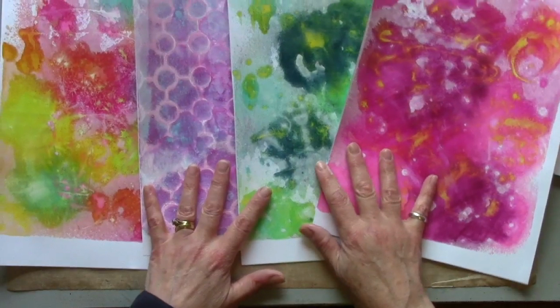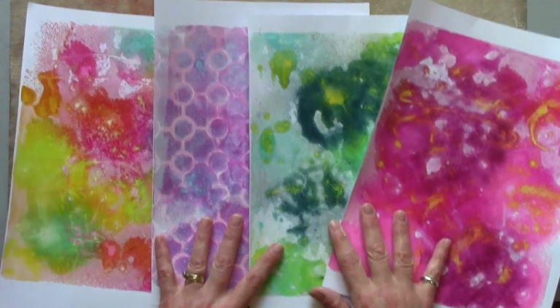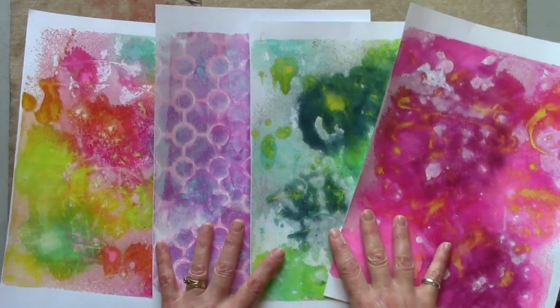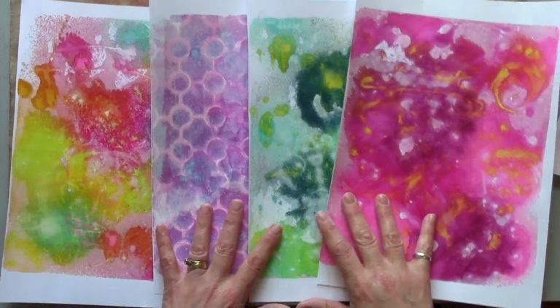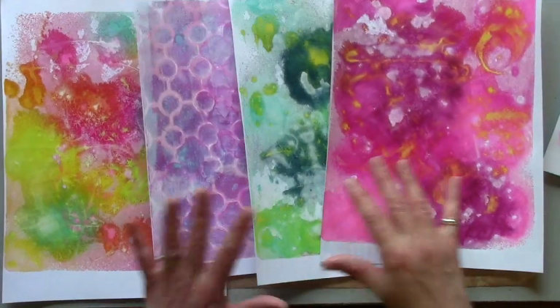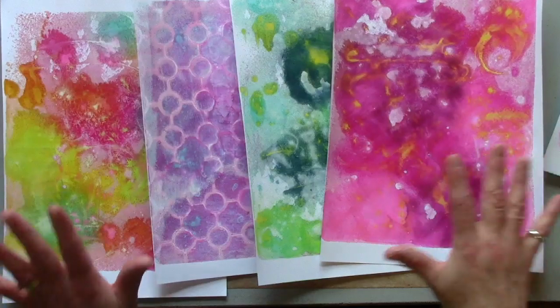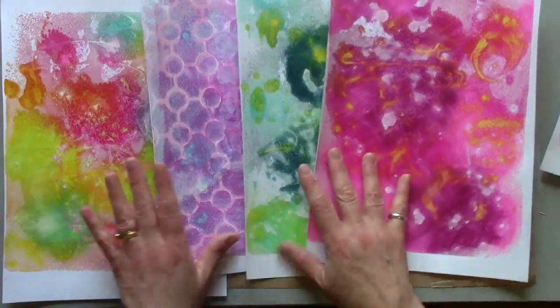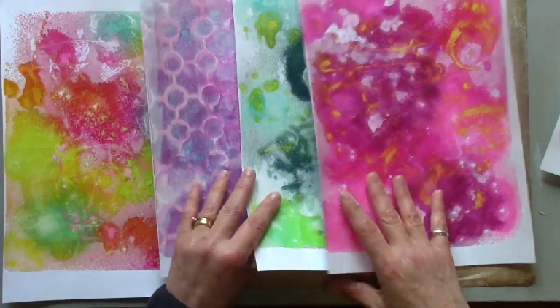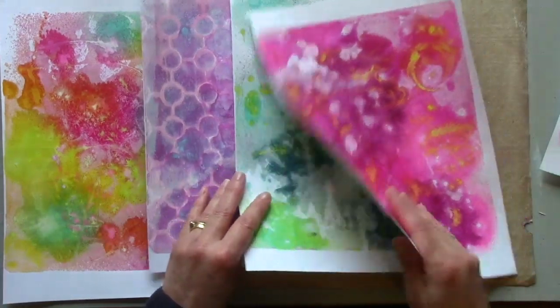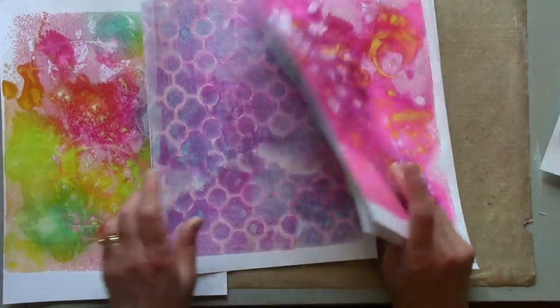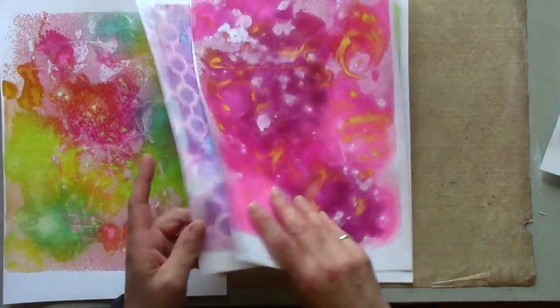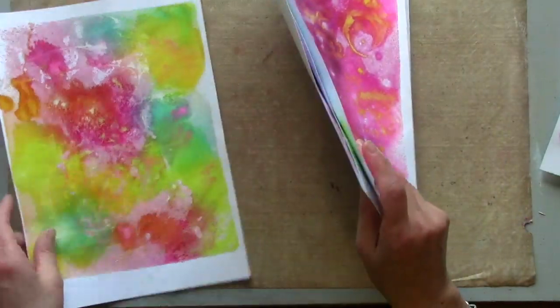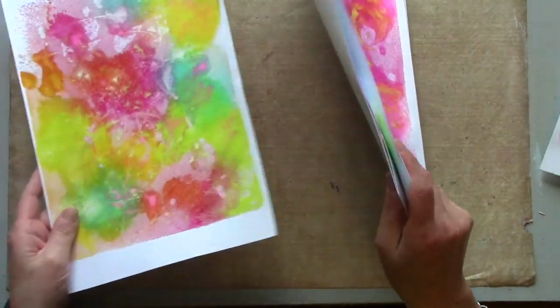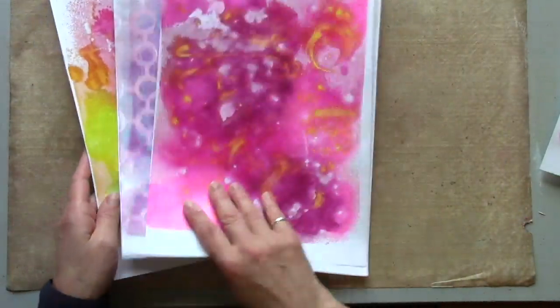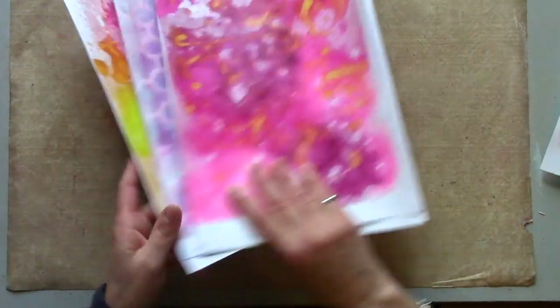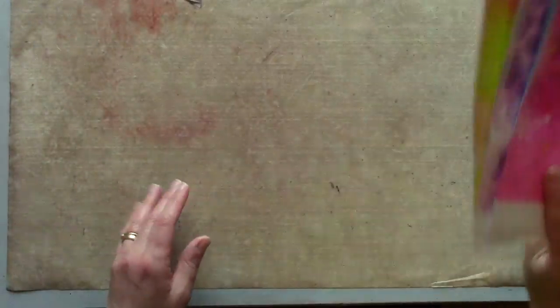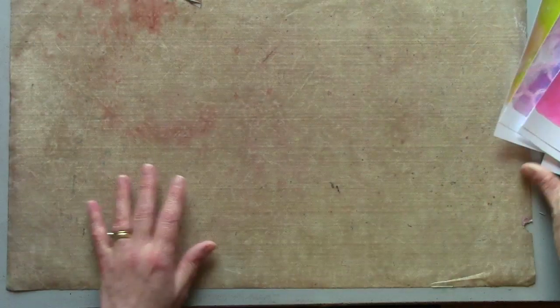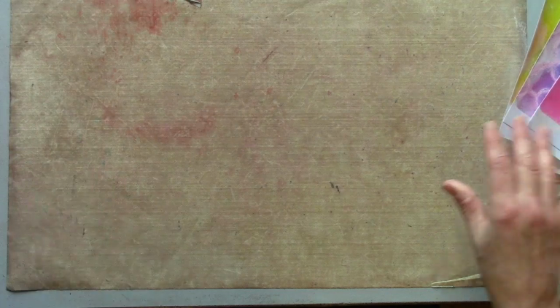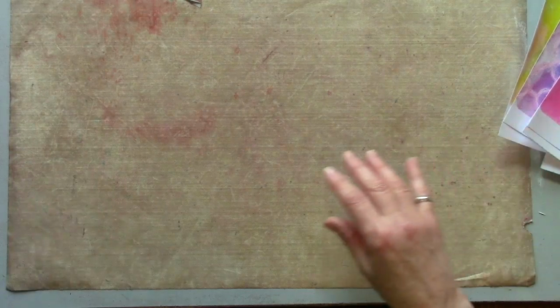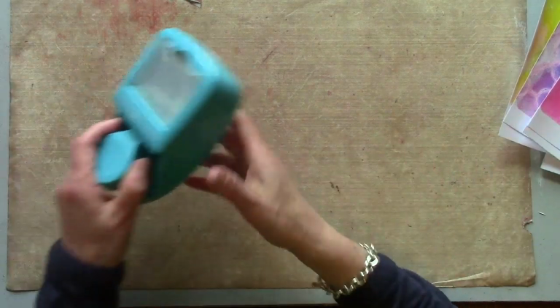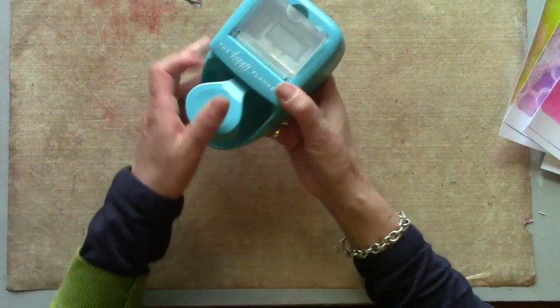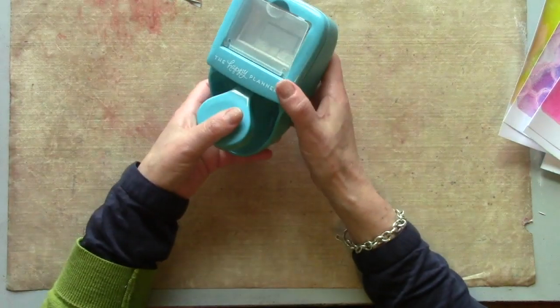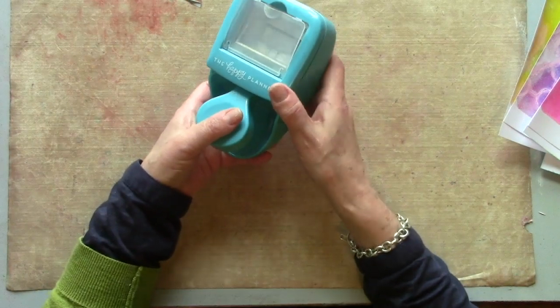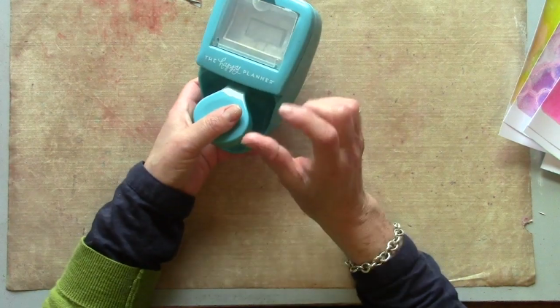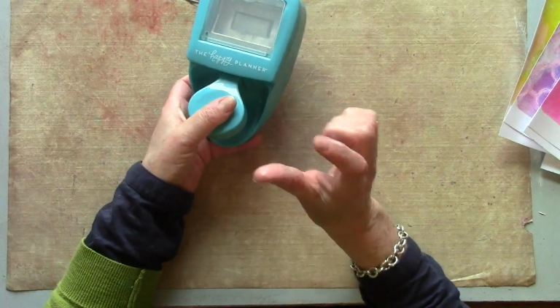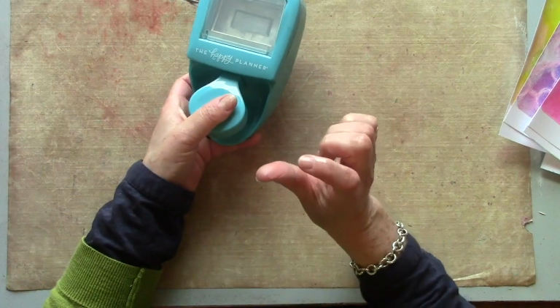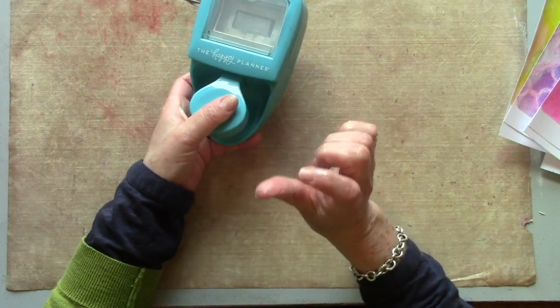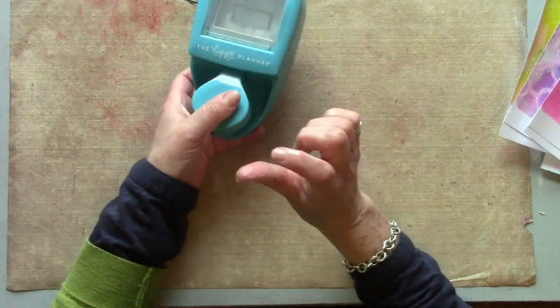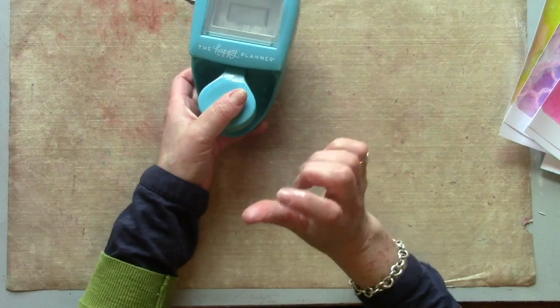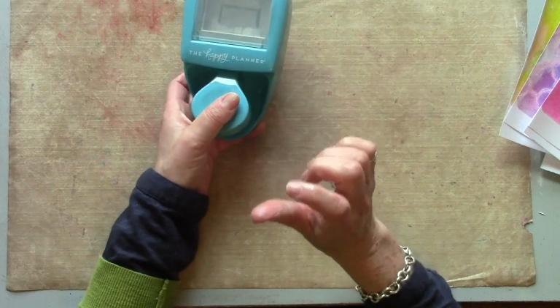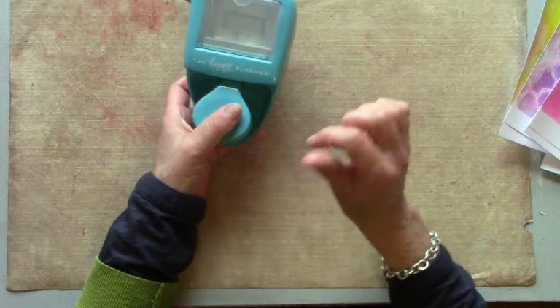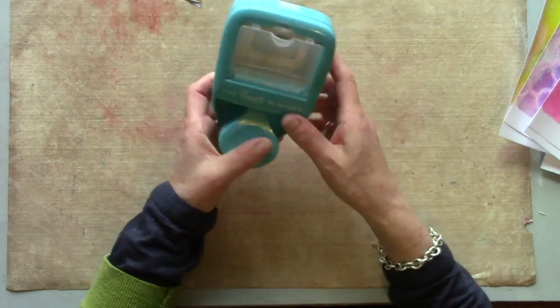Welcome back to part two. I've got all of my super bright glossy, lovely printed pages from part one. I thought I'd make myself a really small teeny tiny cute but very chunky journal.